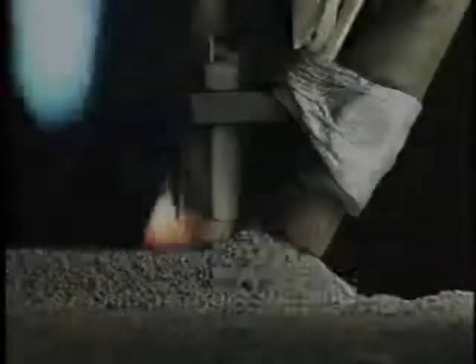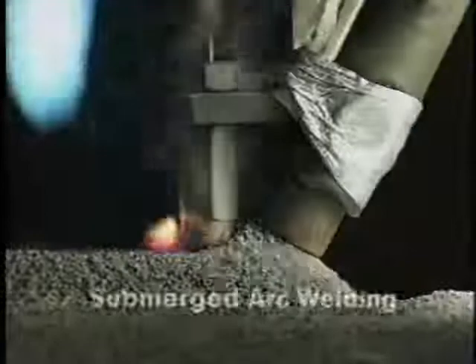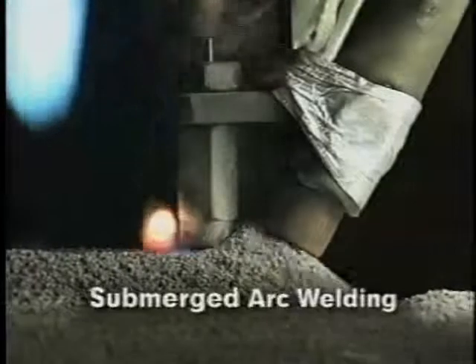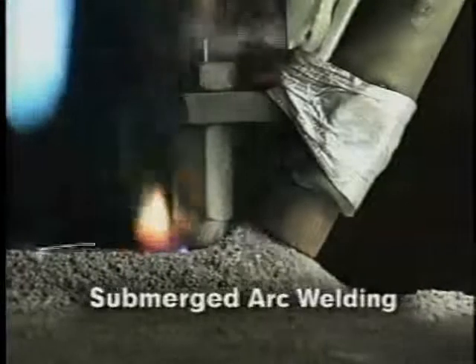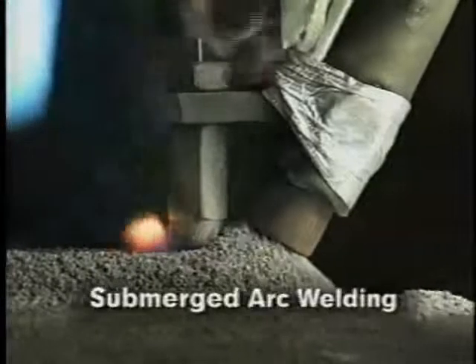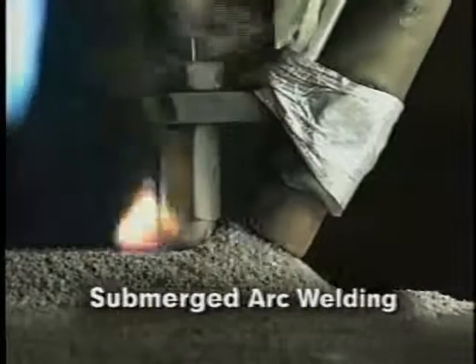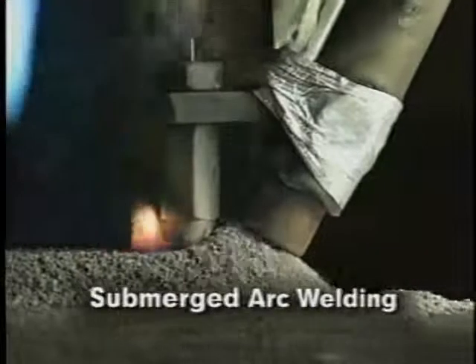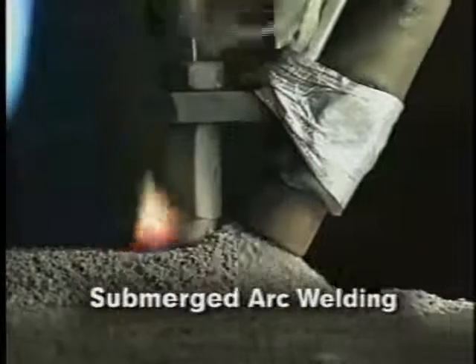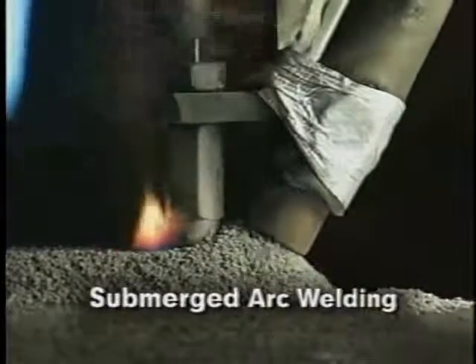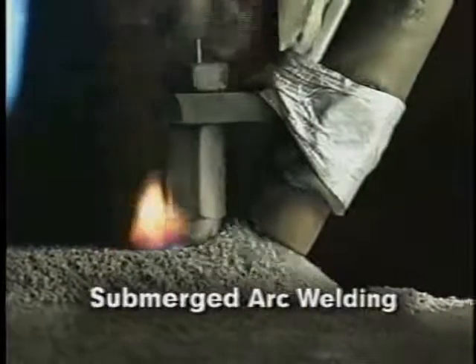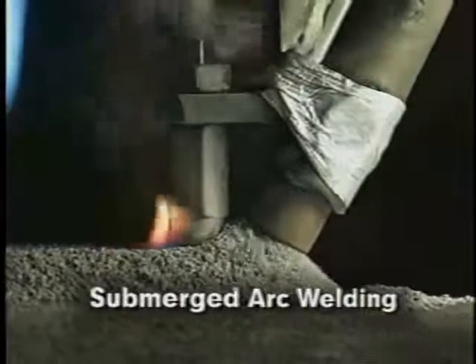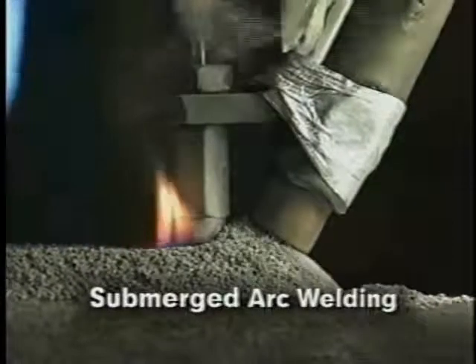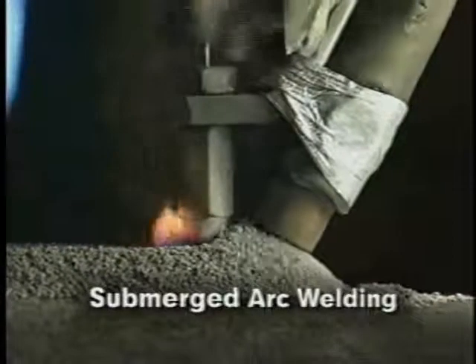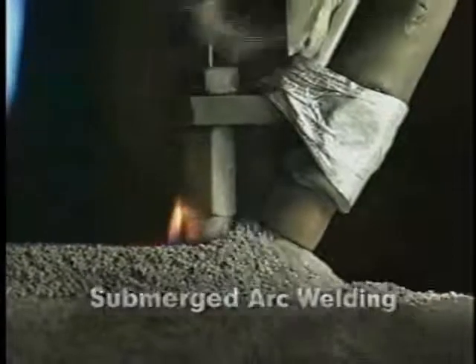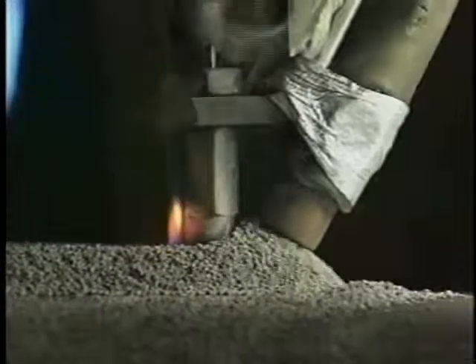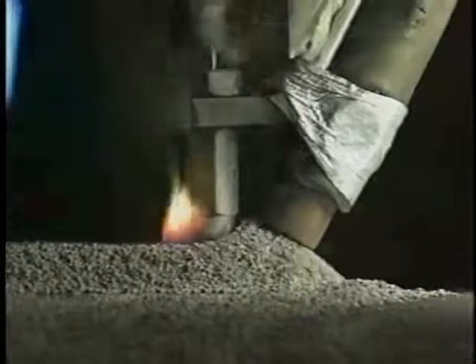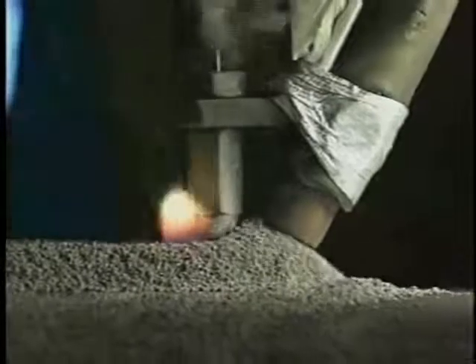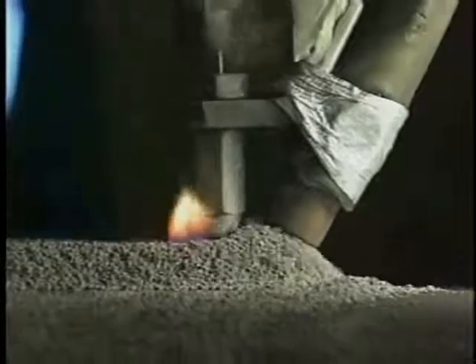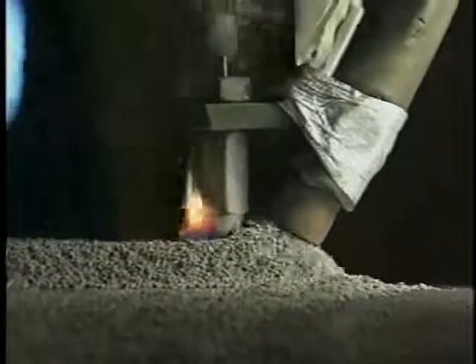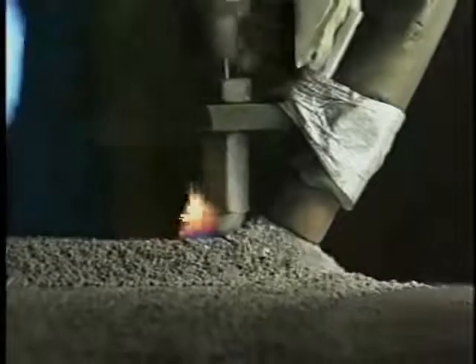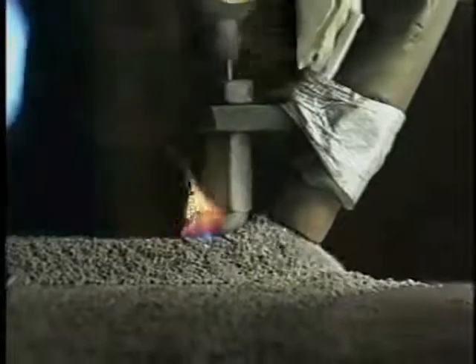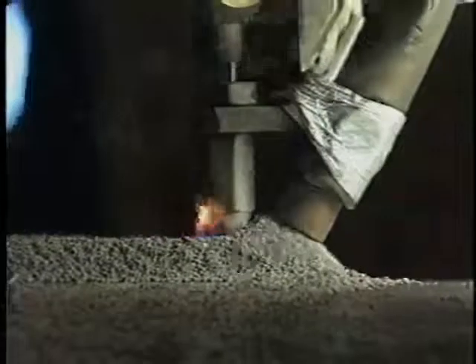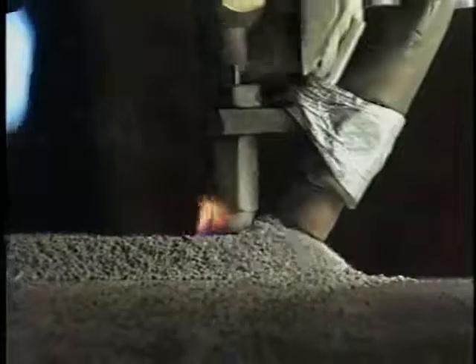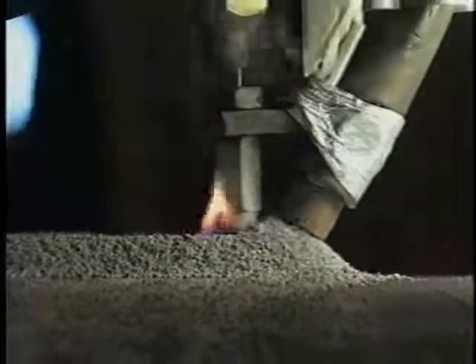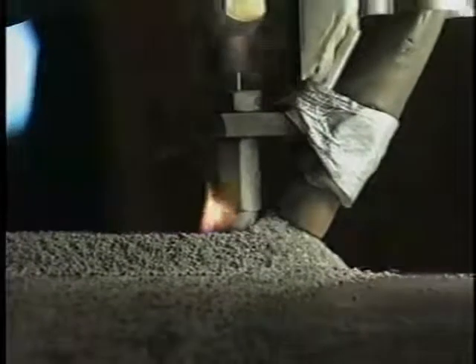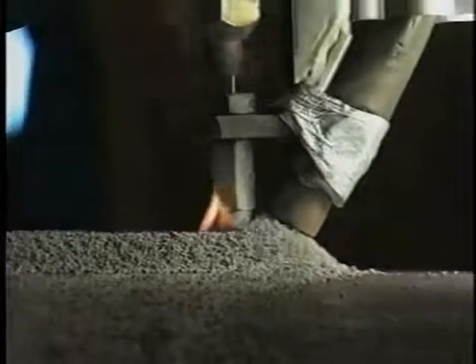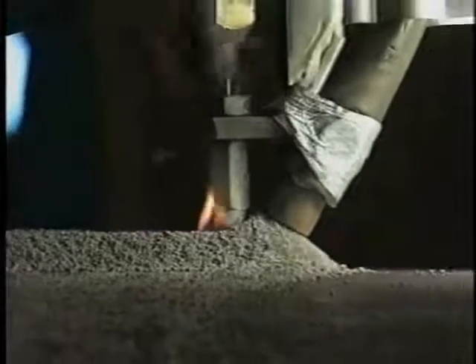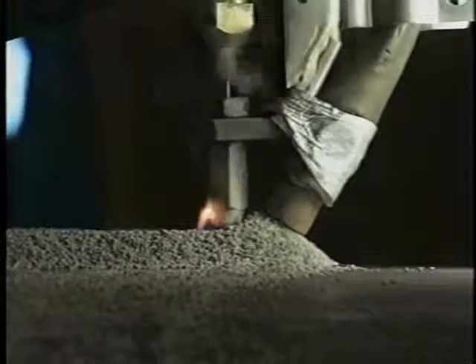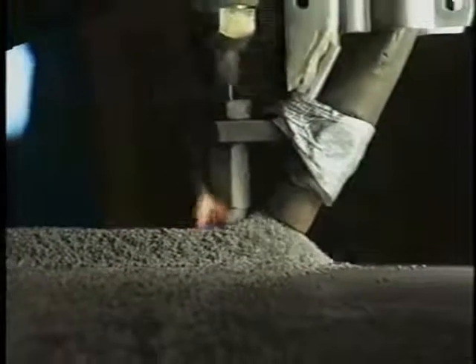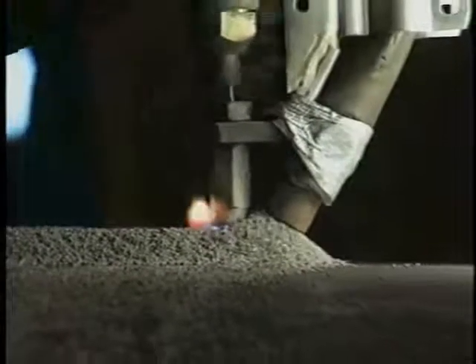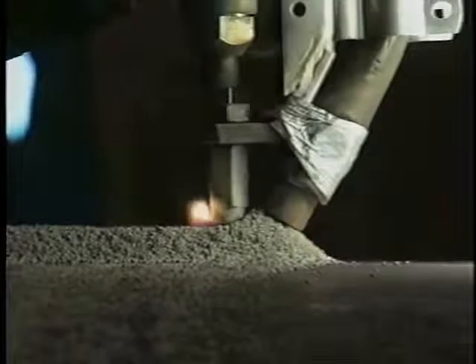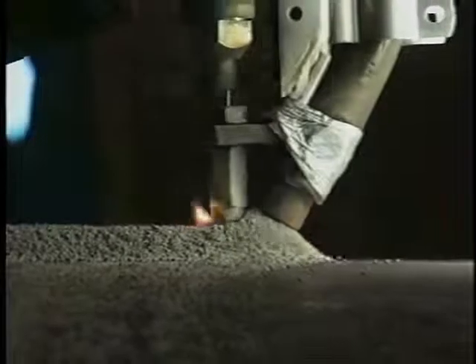In submerged arc welding, a bare, continuous consumable electrode wire, shielded by a layer of granular flux particles, sustains the arc.